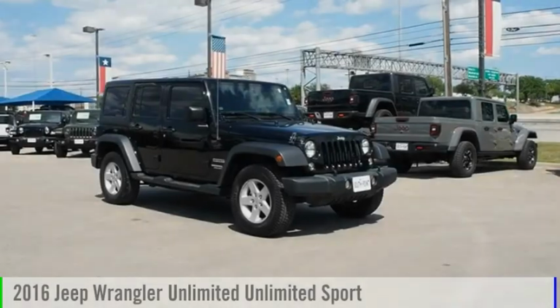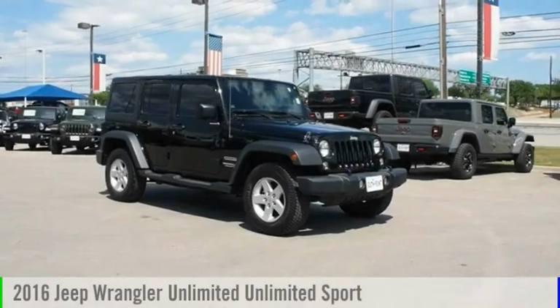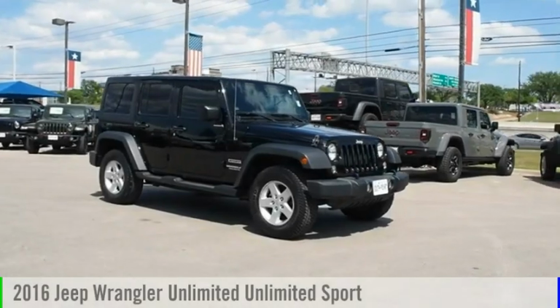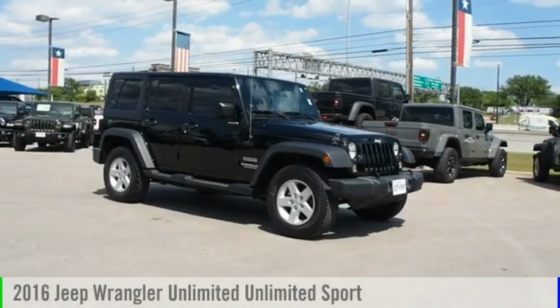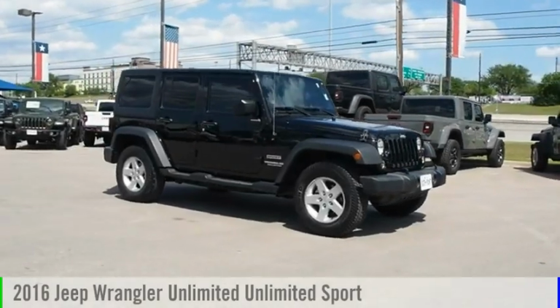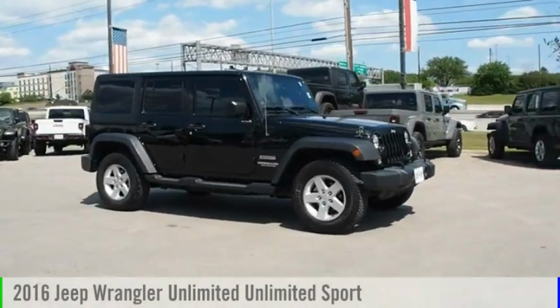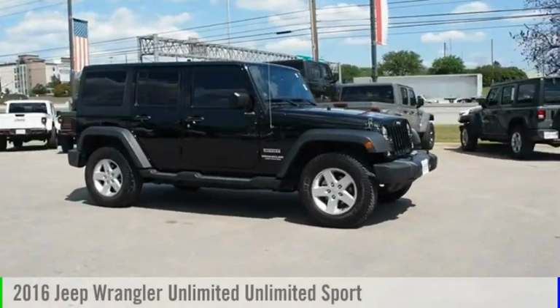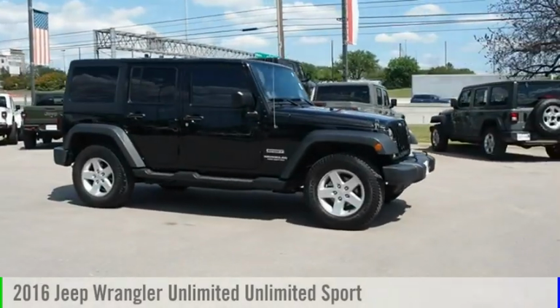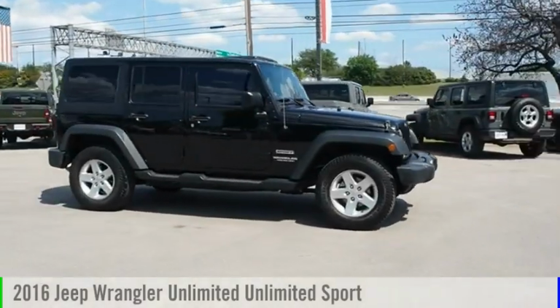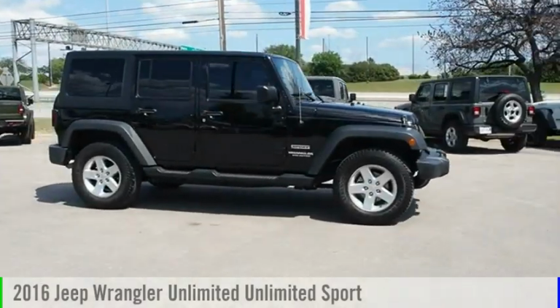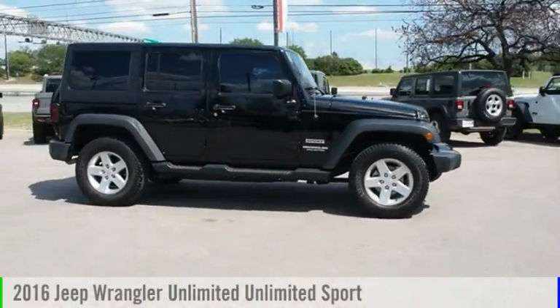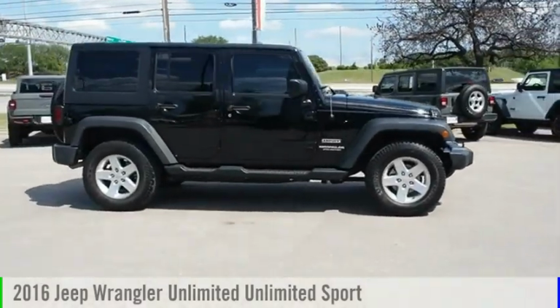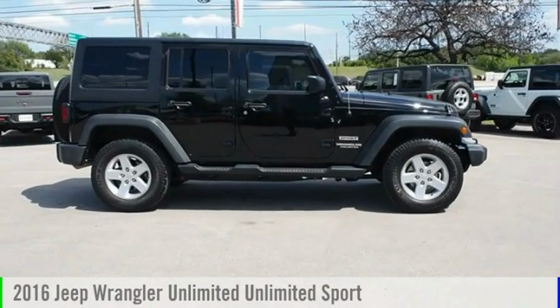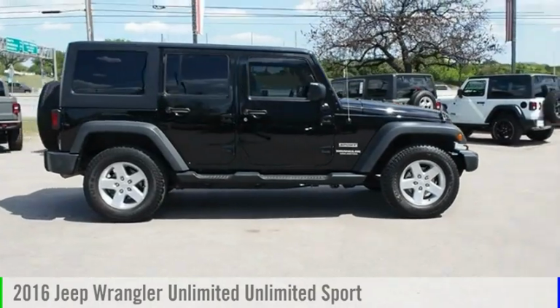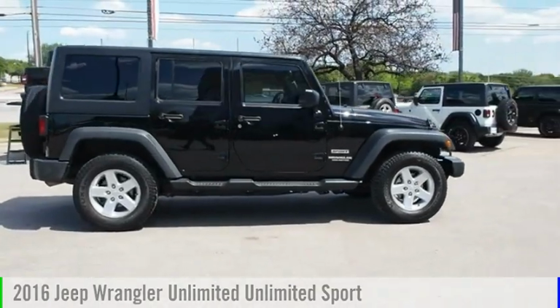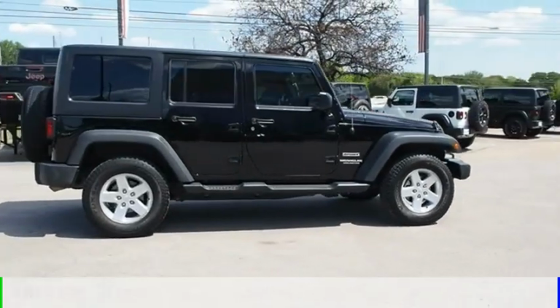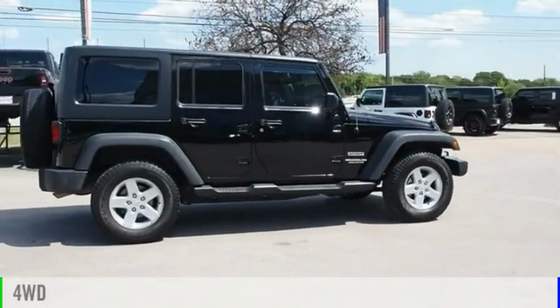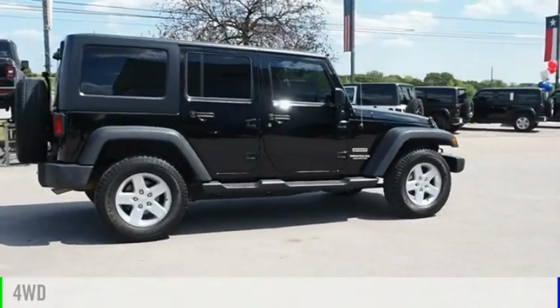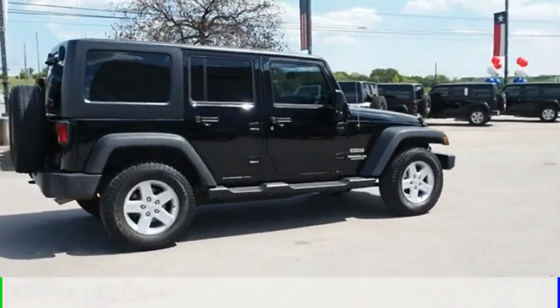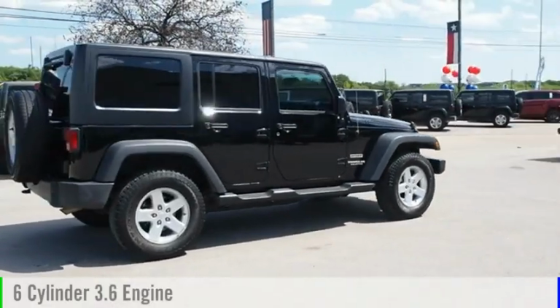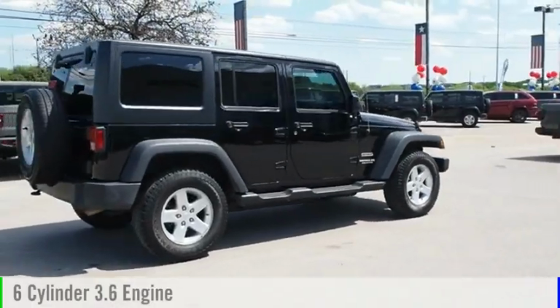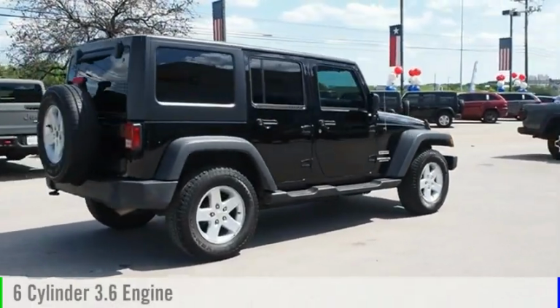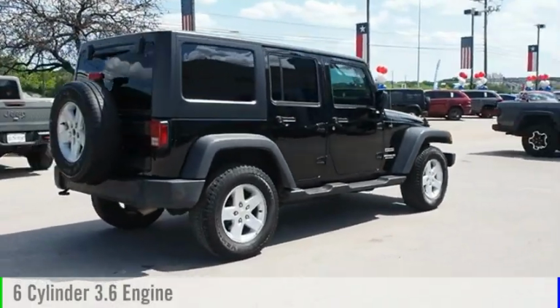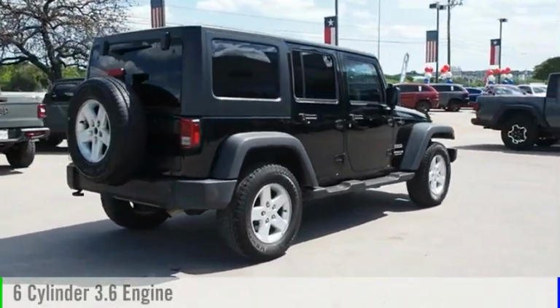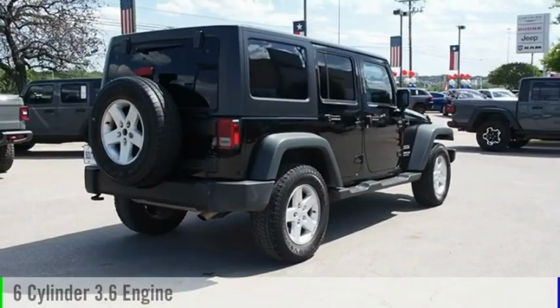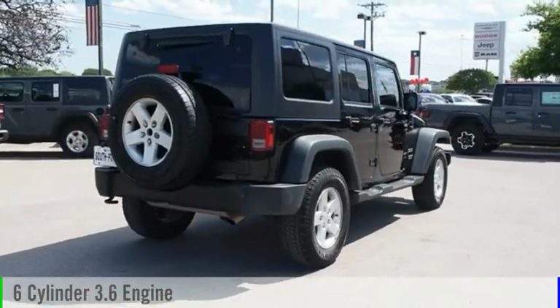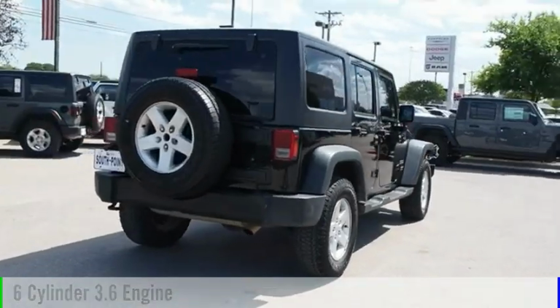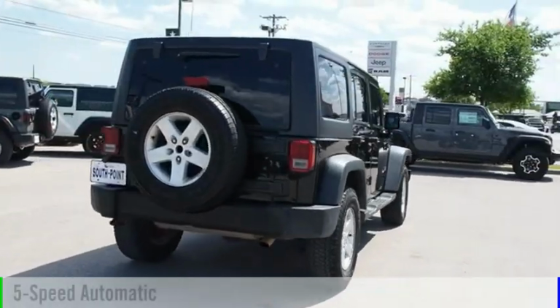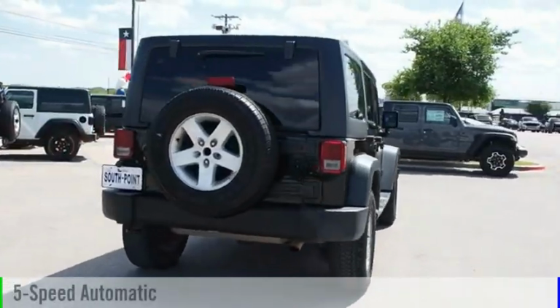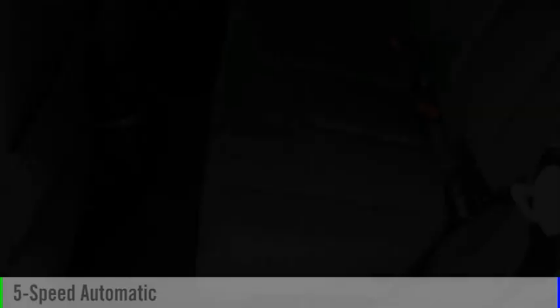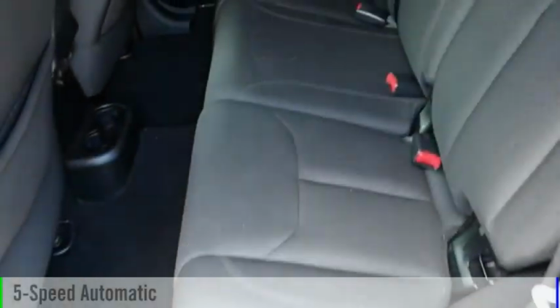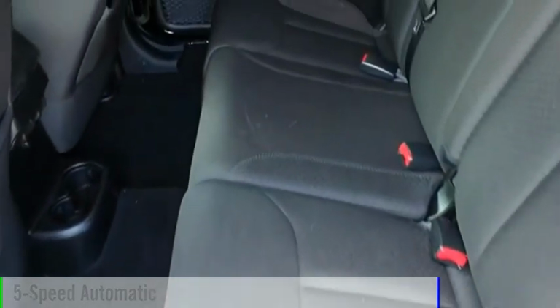We are pleased to show you the 2016 Jeep Wrangler Unlimited. This vehicle is powered by a four-wheel drive, six-cylinder, 3.6-liter engine, and comes with a five-speed automatic transmission.